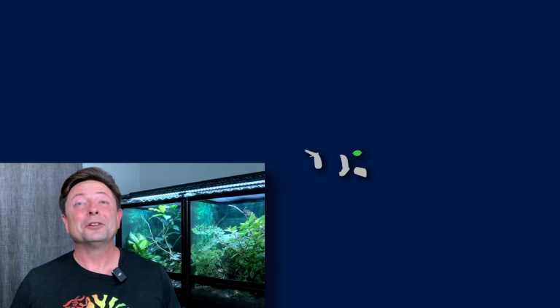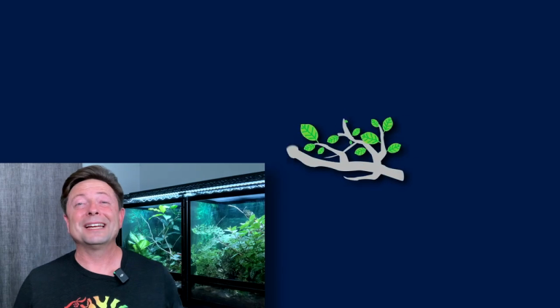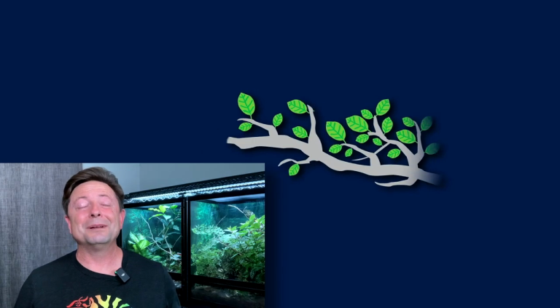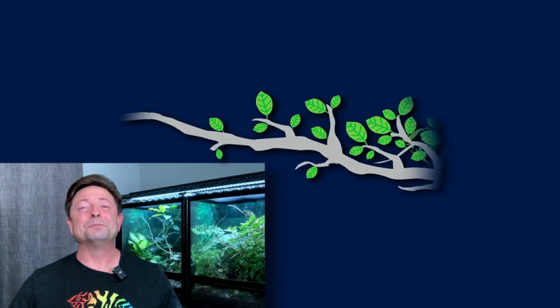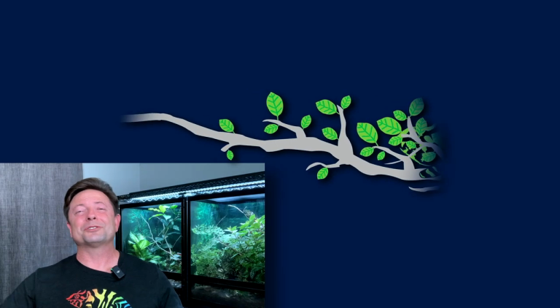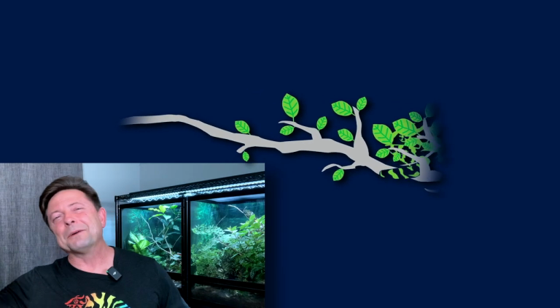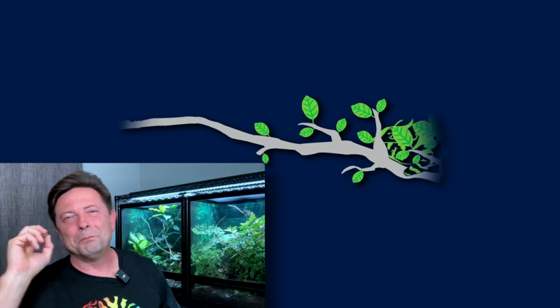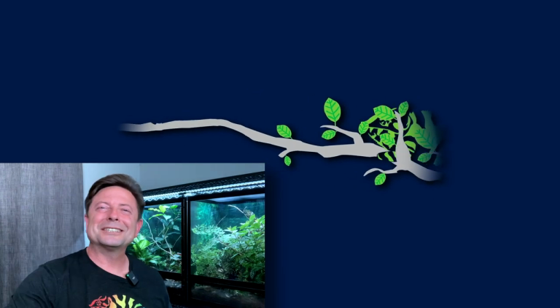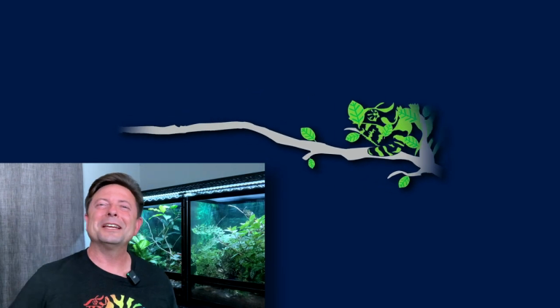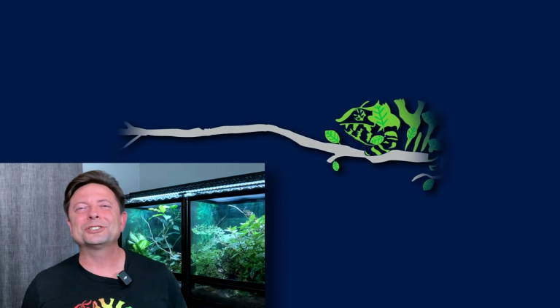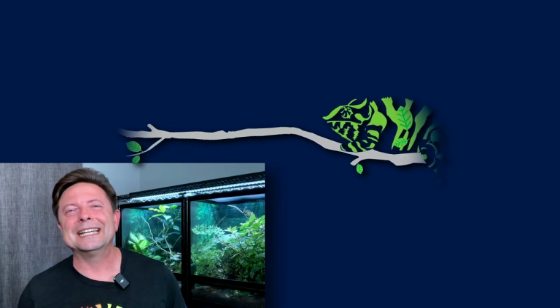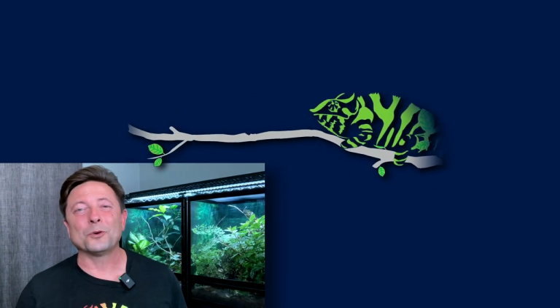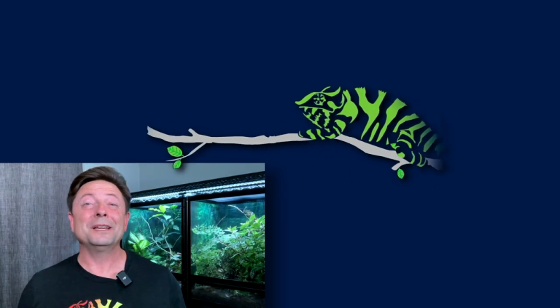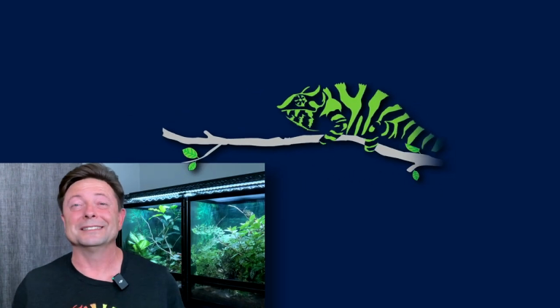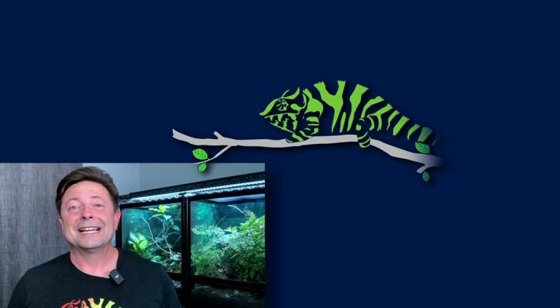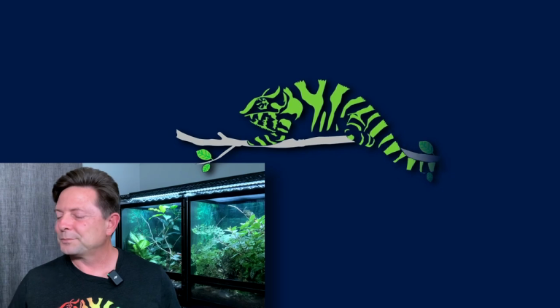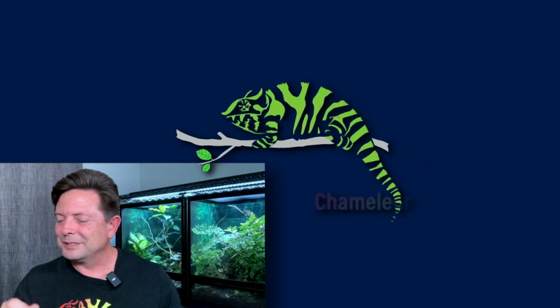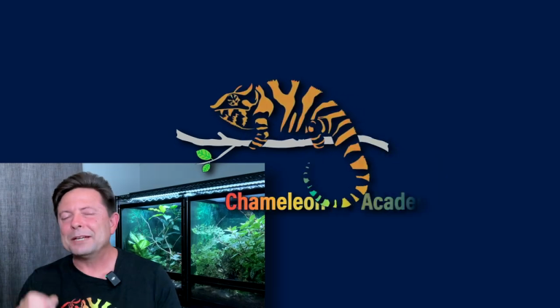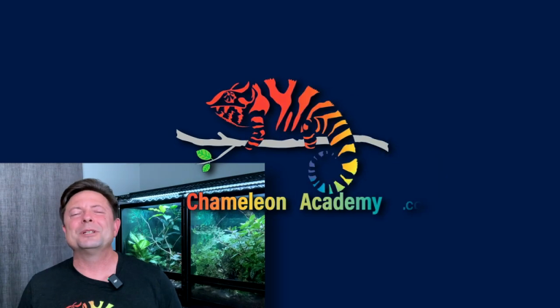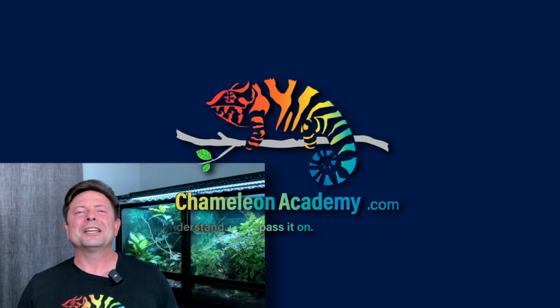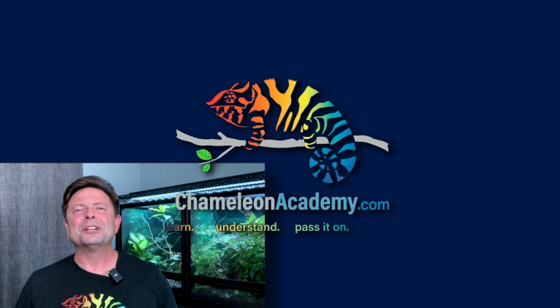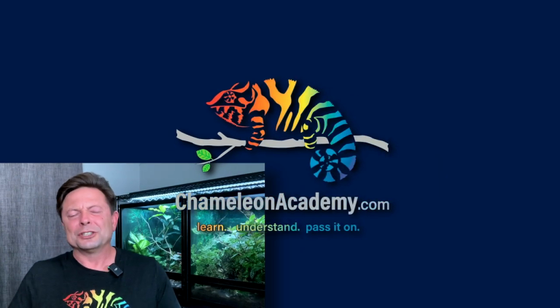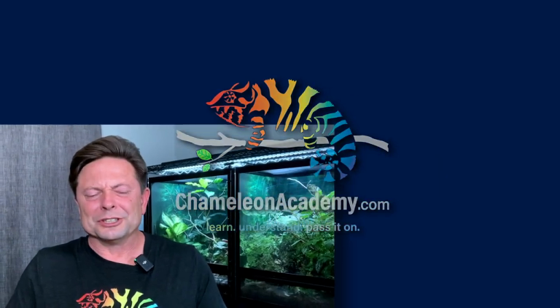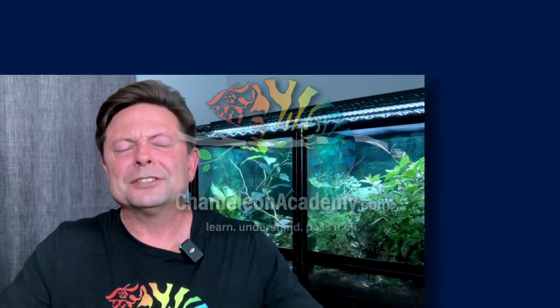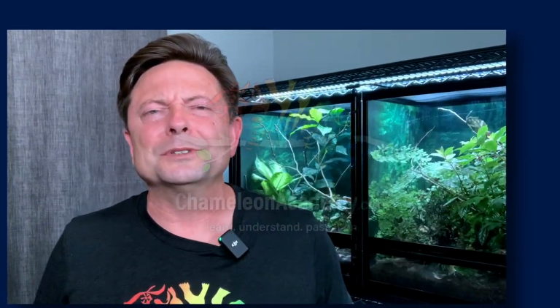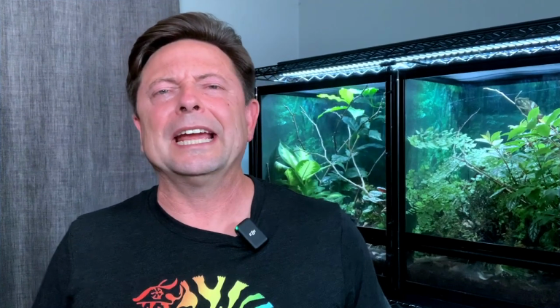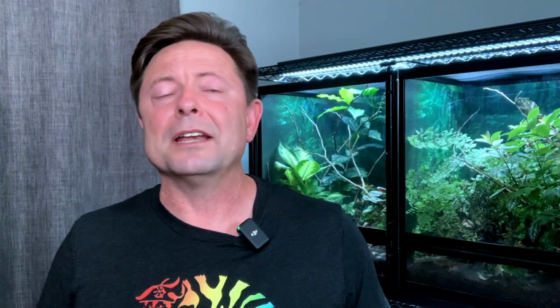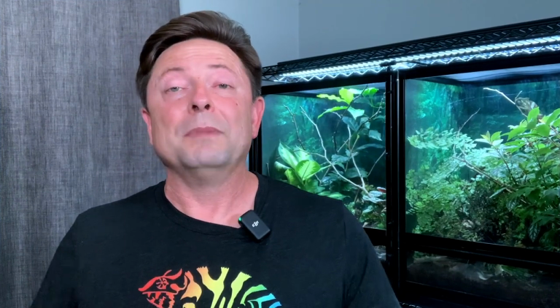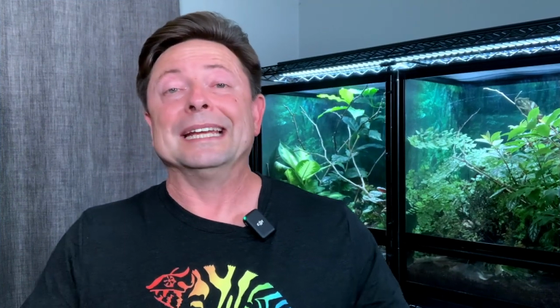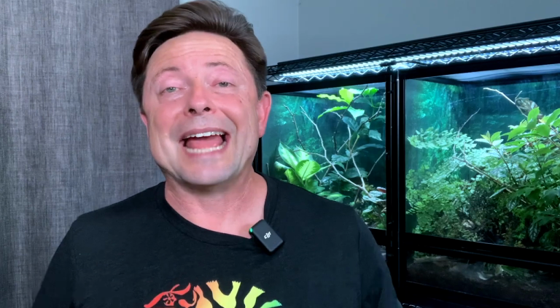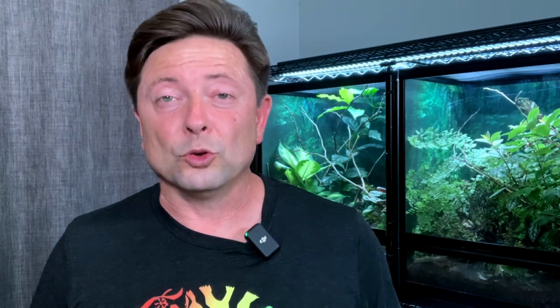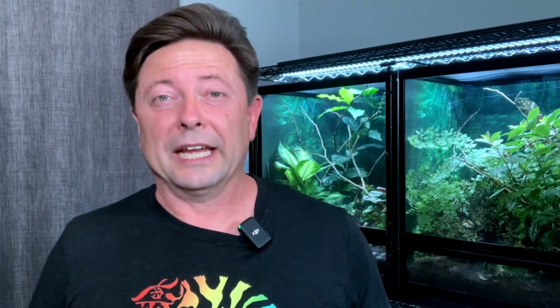Hello Chameleon Academy, this is Bill Strand and we're back talking about screen cages for chameleons. As promised, today we're going to be talking about turning your standard screen cage and making it an outdoor cage.